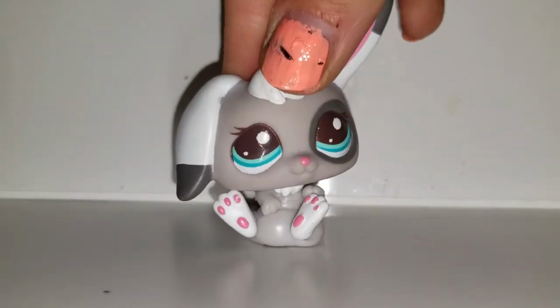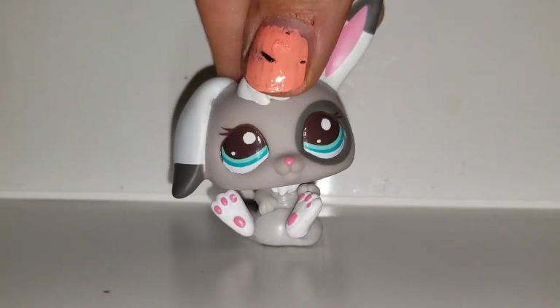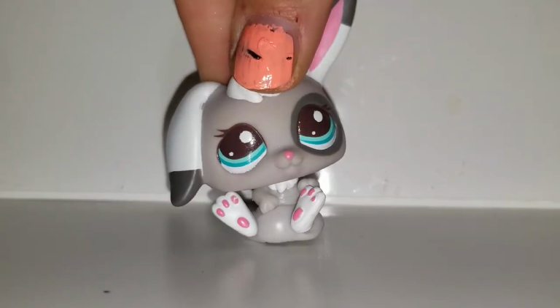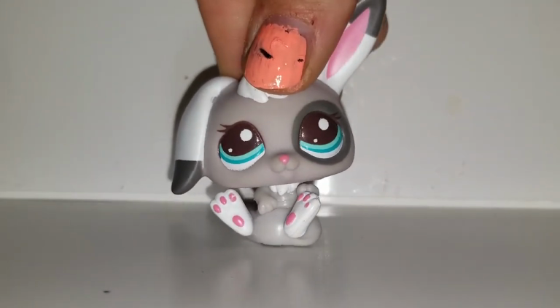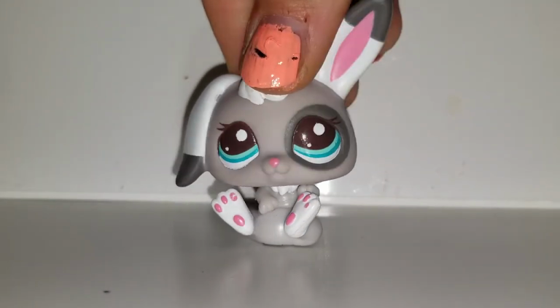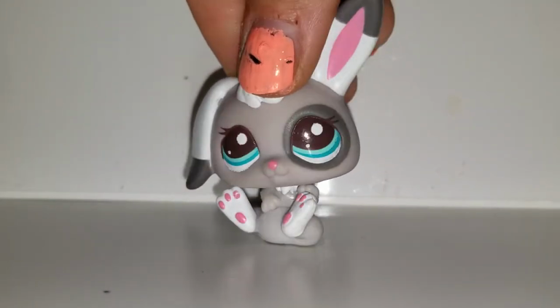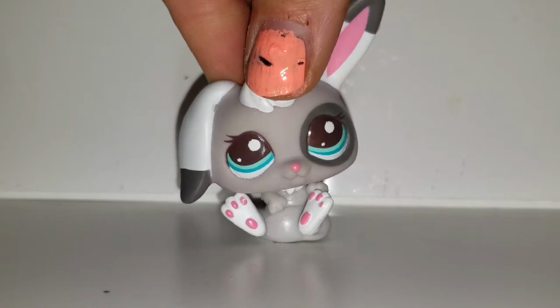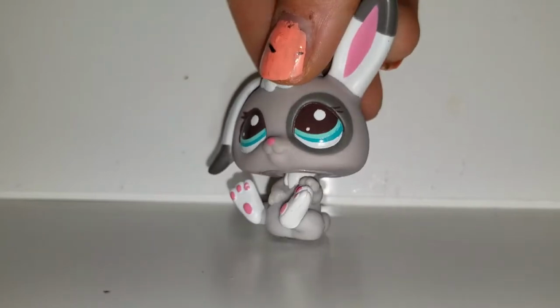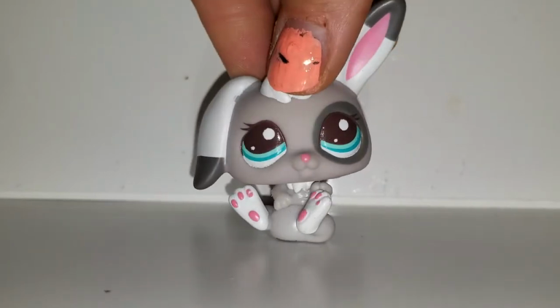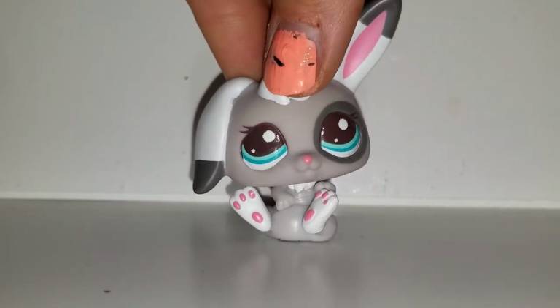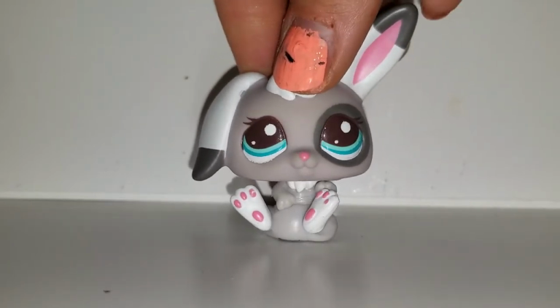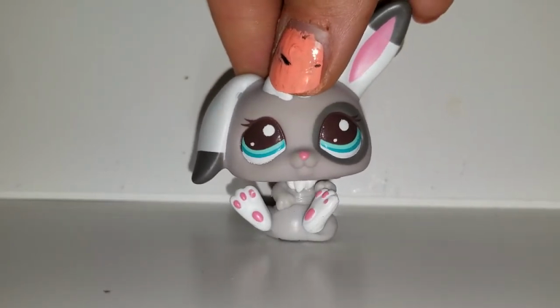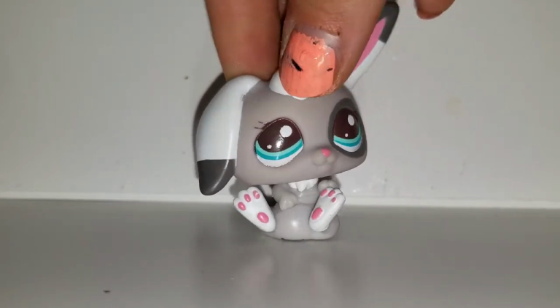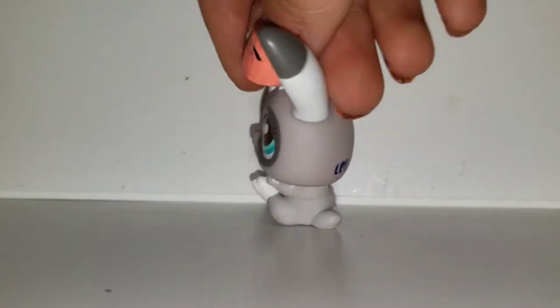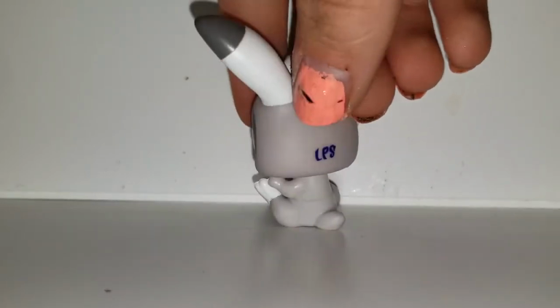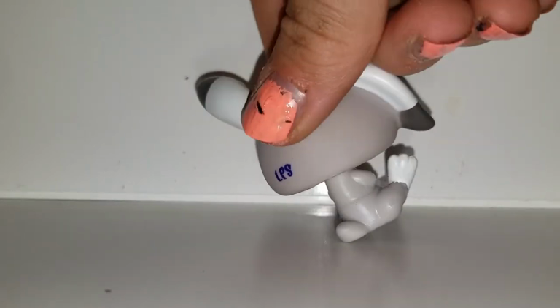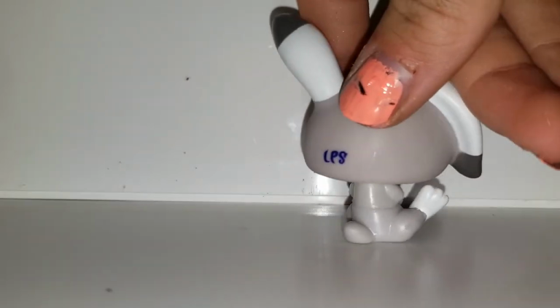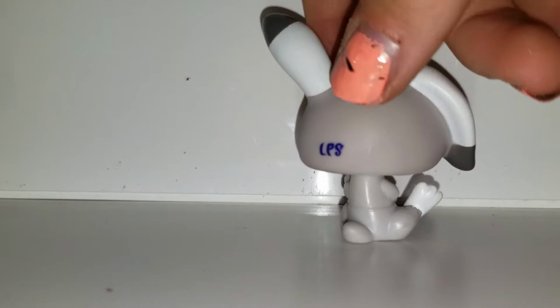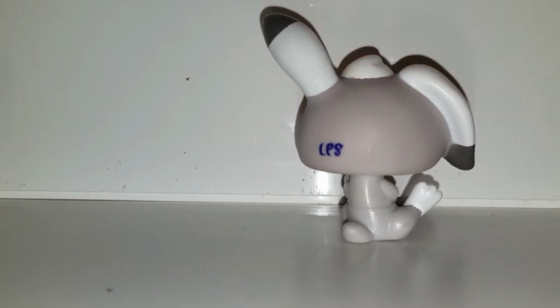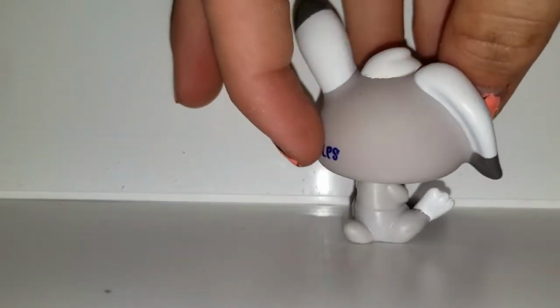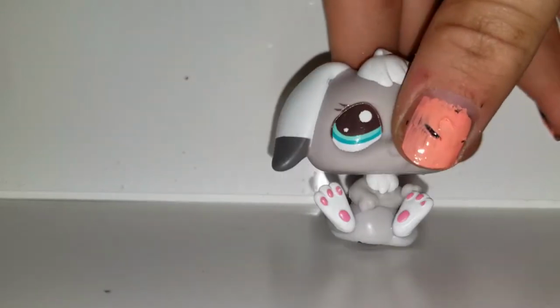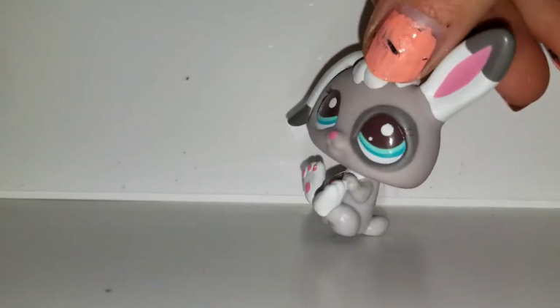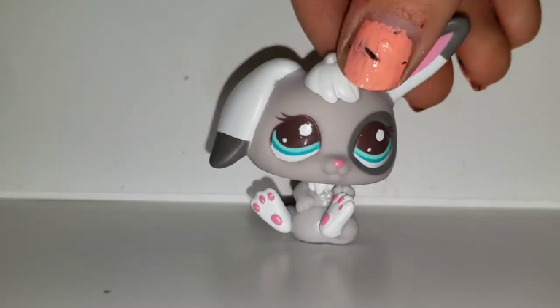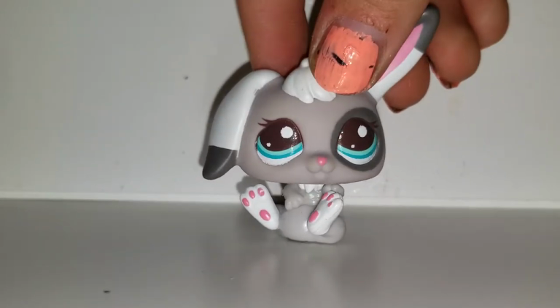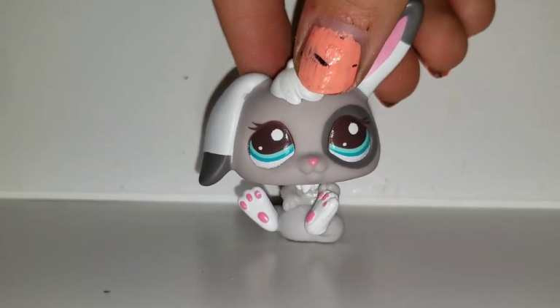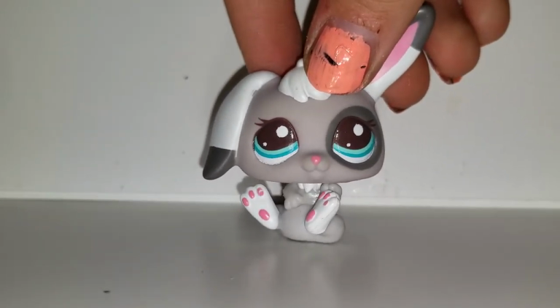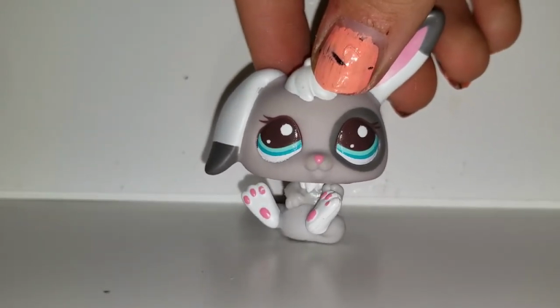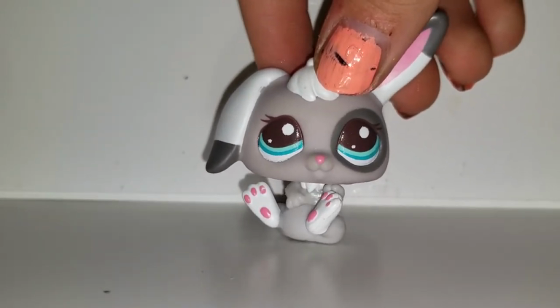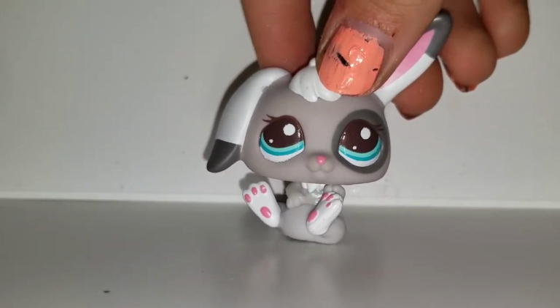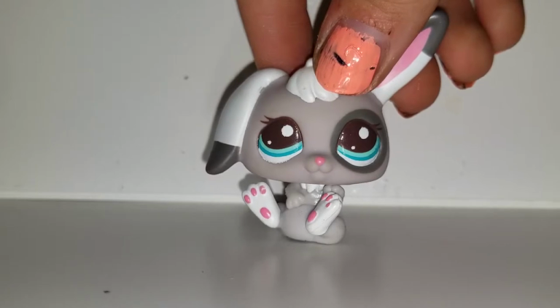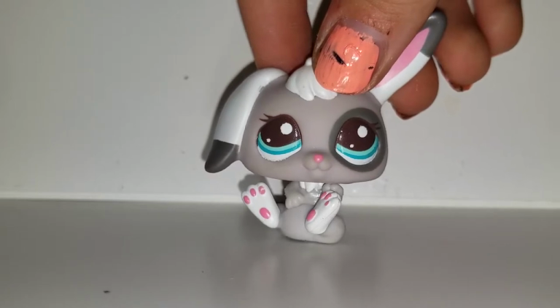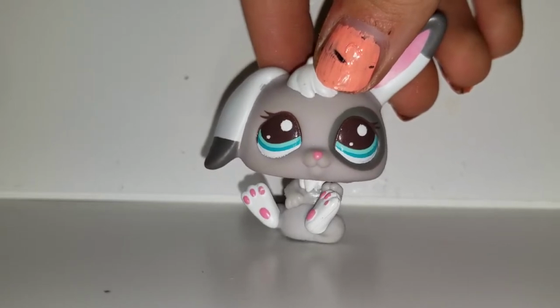Next we have this cute bunny. I really love this bunny. It looks very uncomfortable but it has a very cute cotton tail, and I really adore this bunny because it's just absolutely gorgeous.